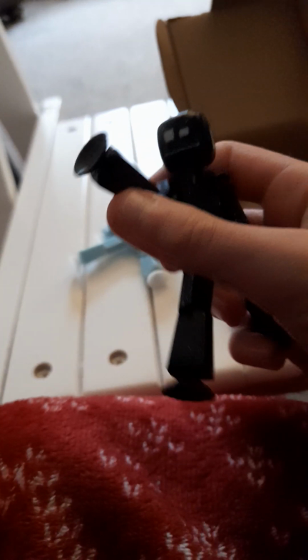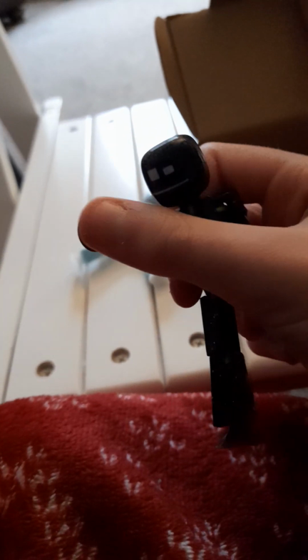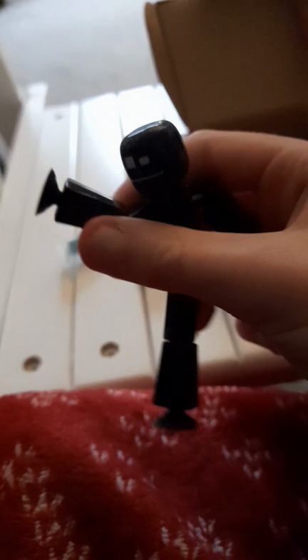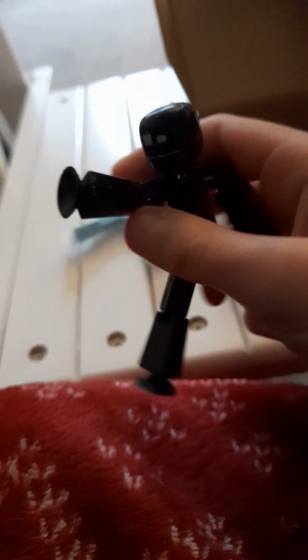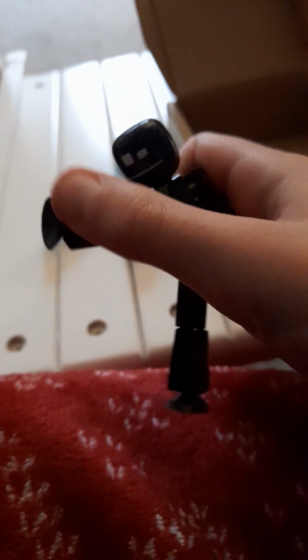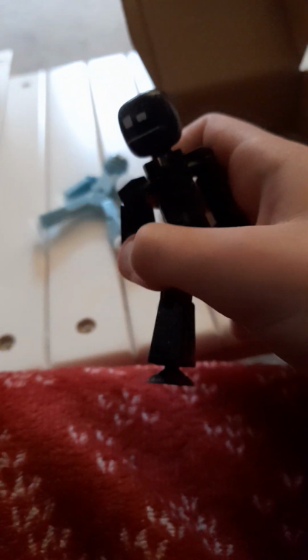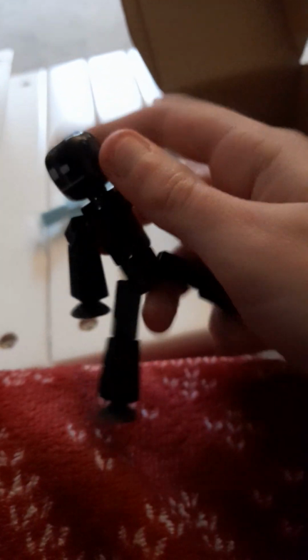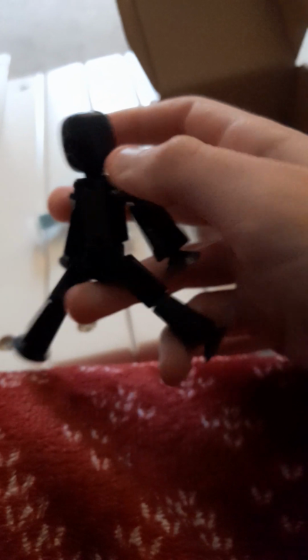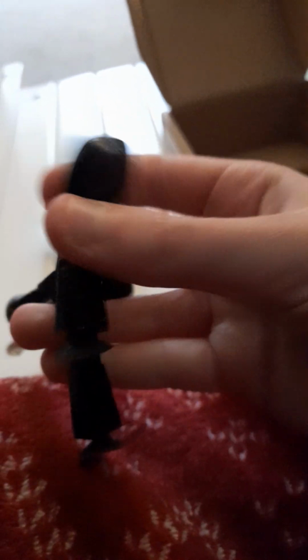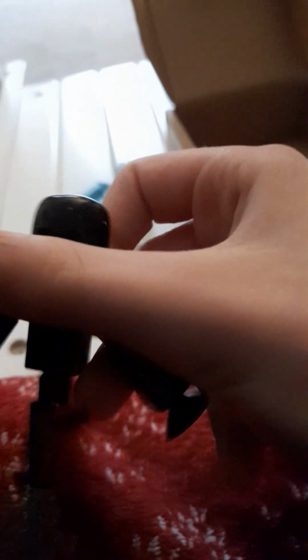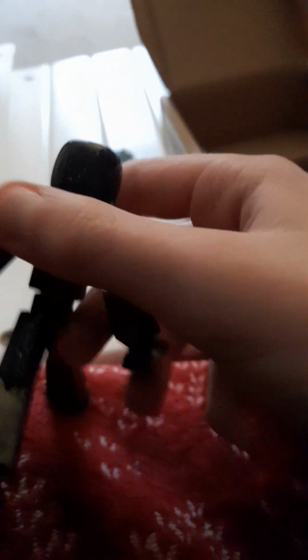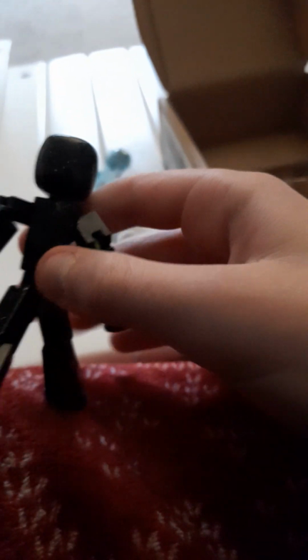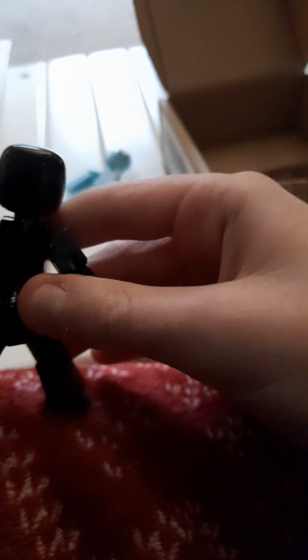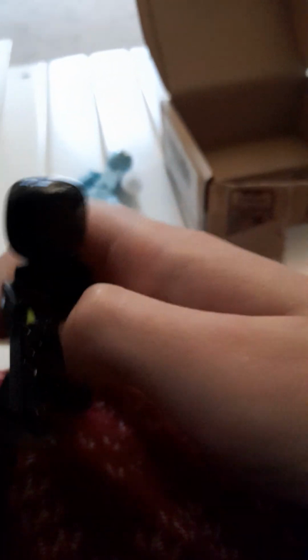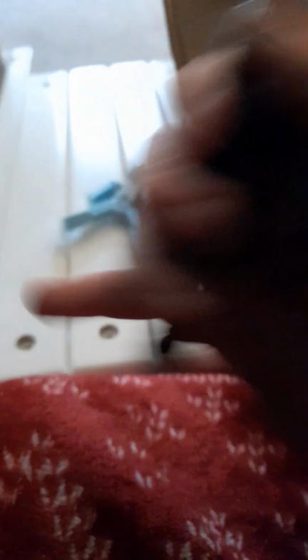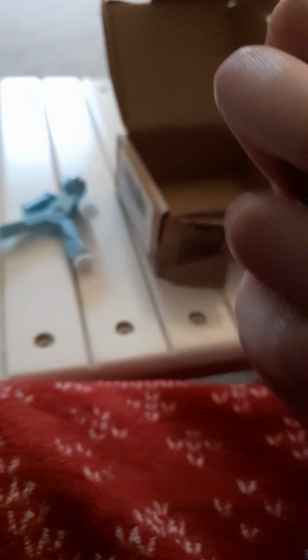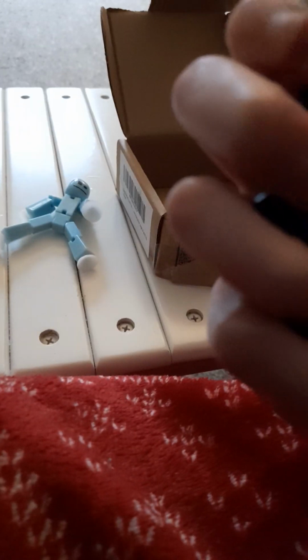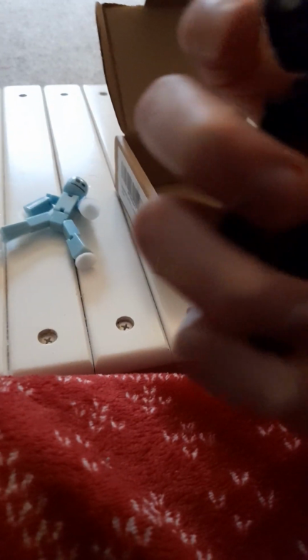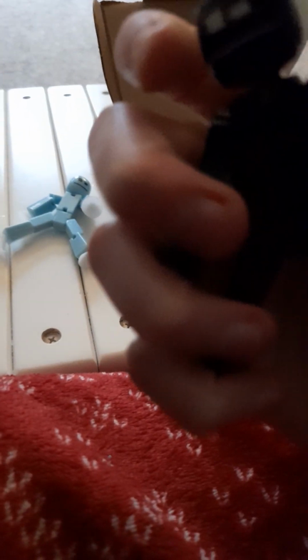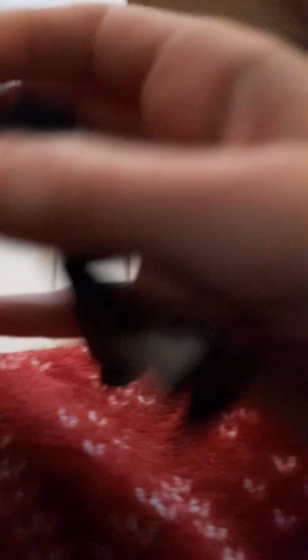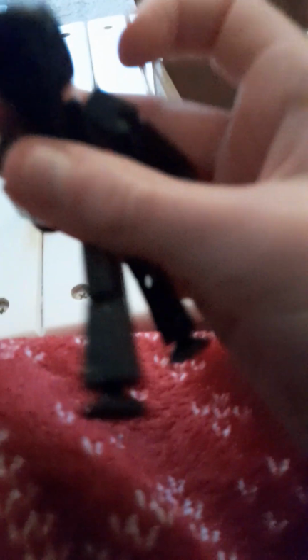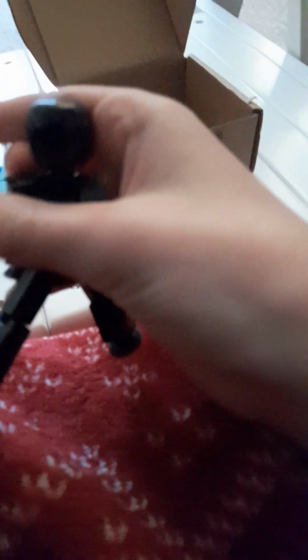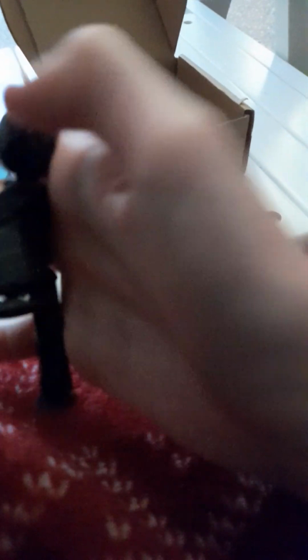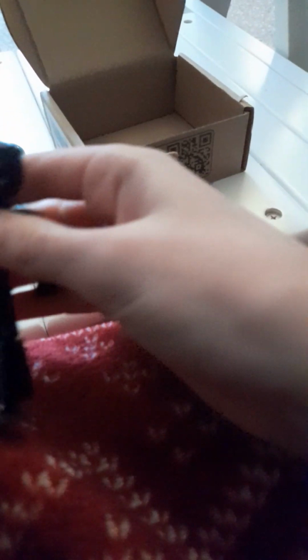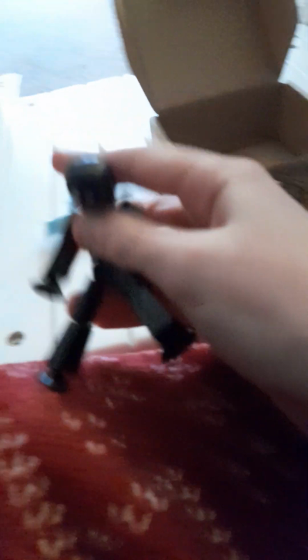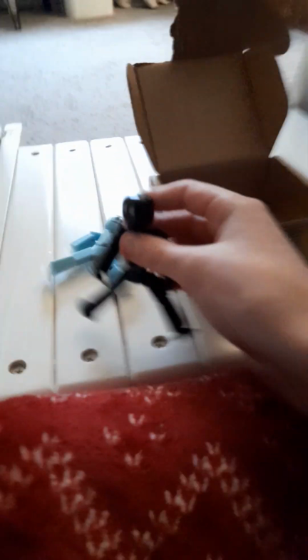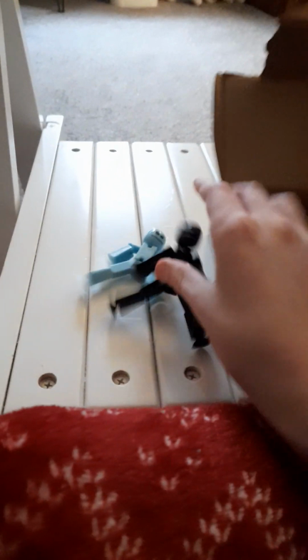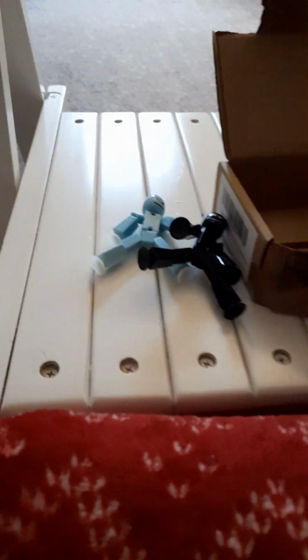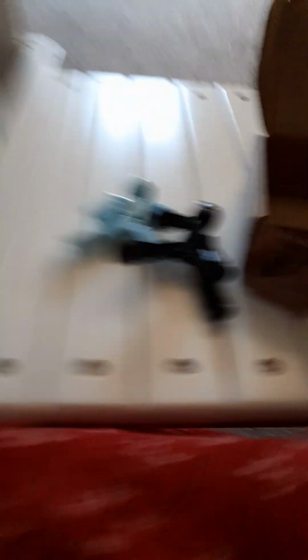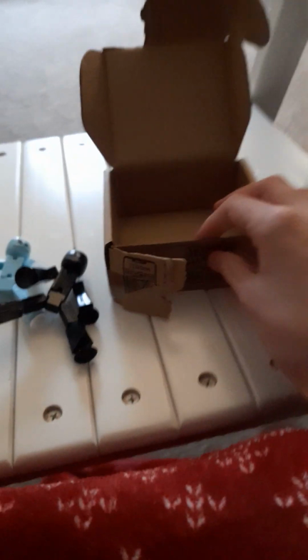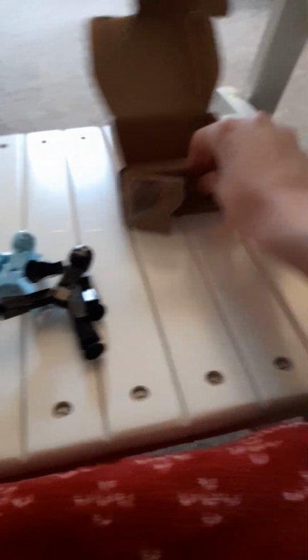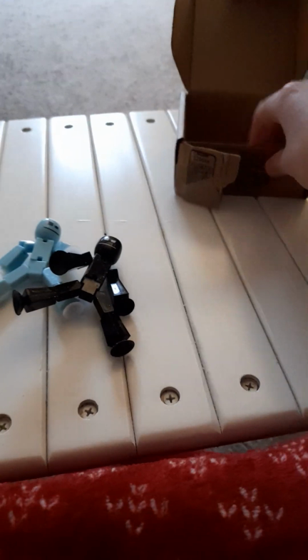Okay, this is the black one. I don't know what it's called, but it has like a little pattern — kind of whitish dots on it. Let's put the box to the side.